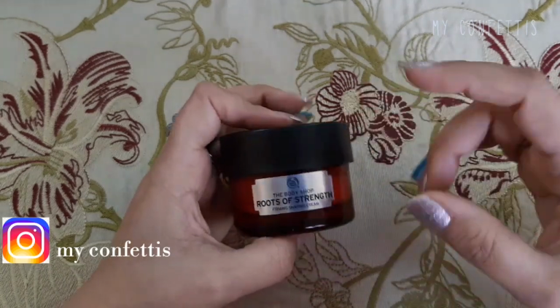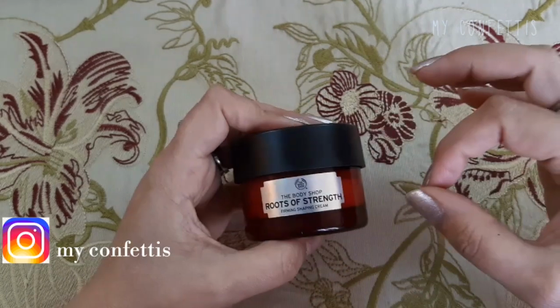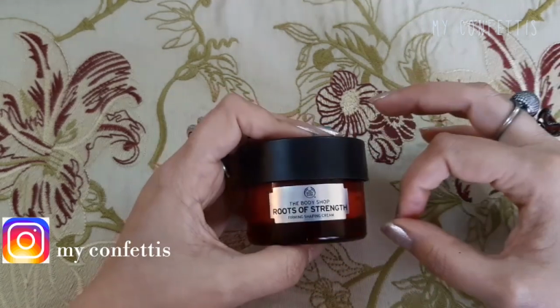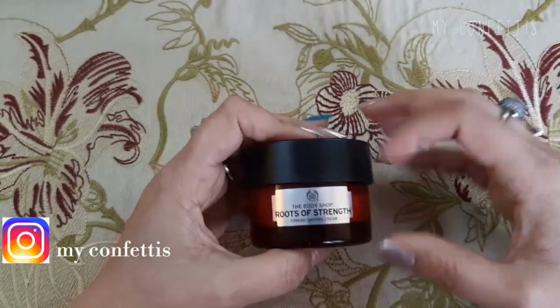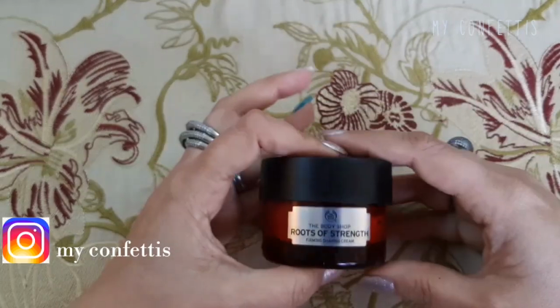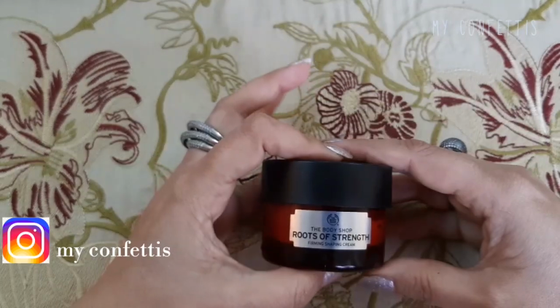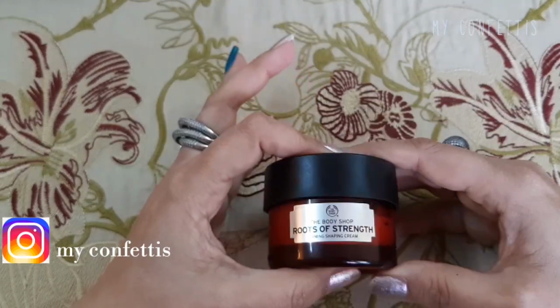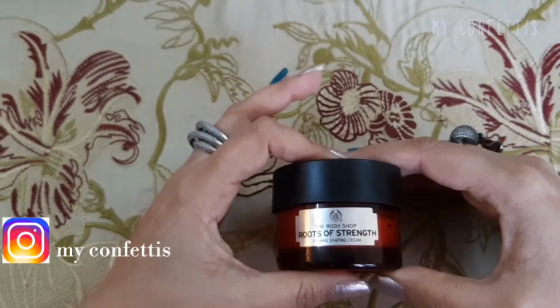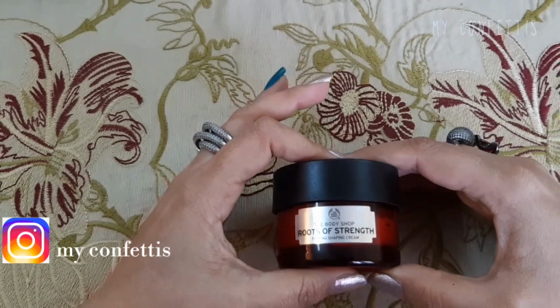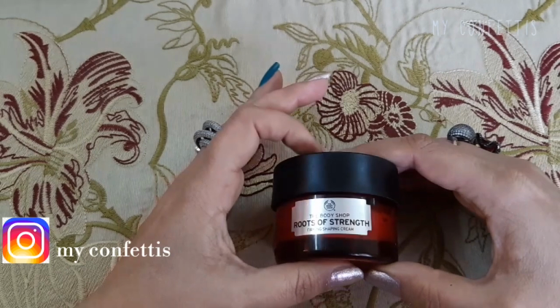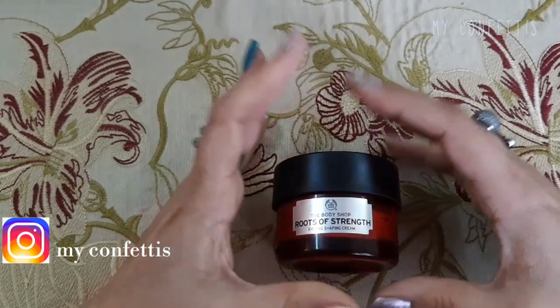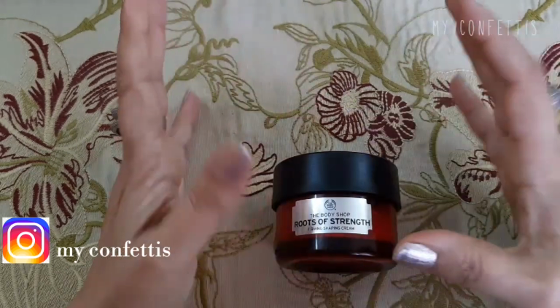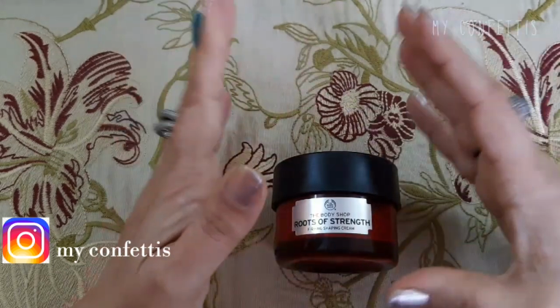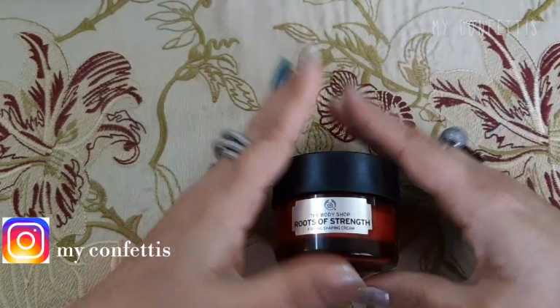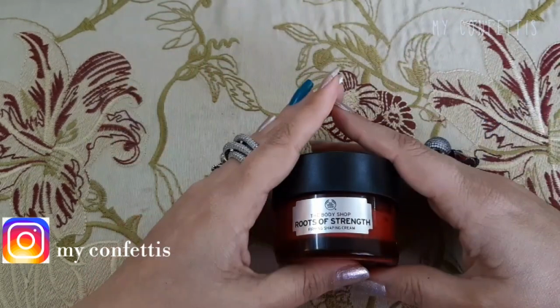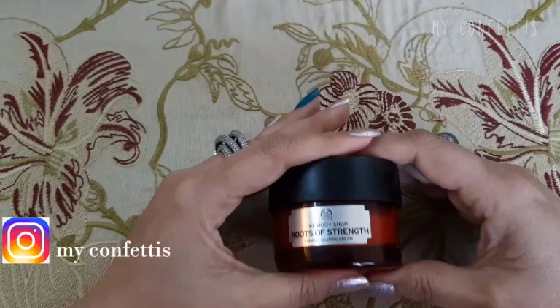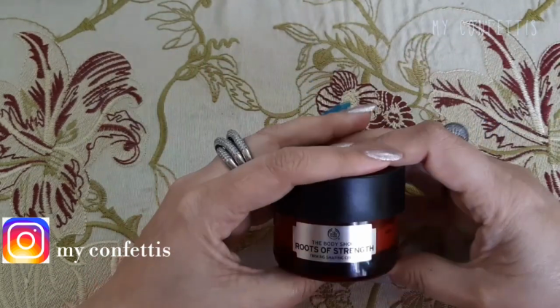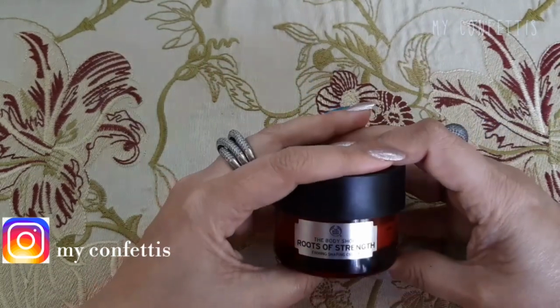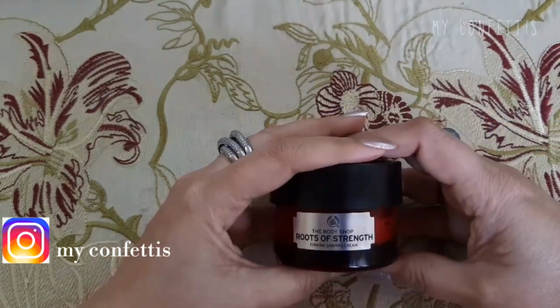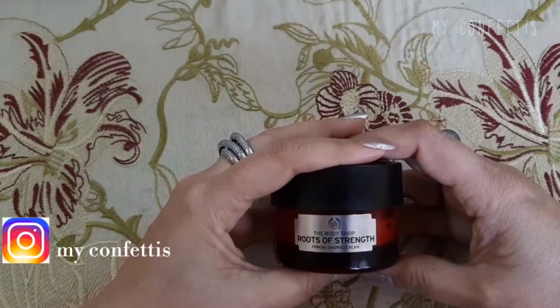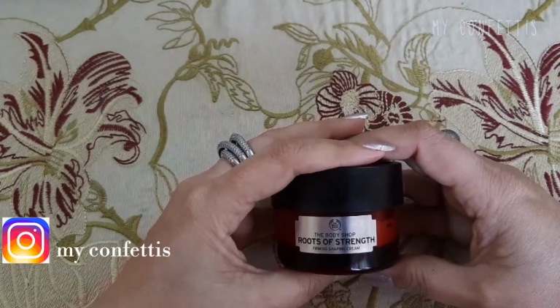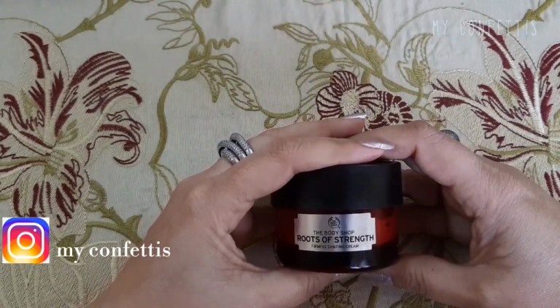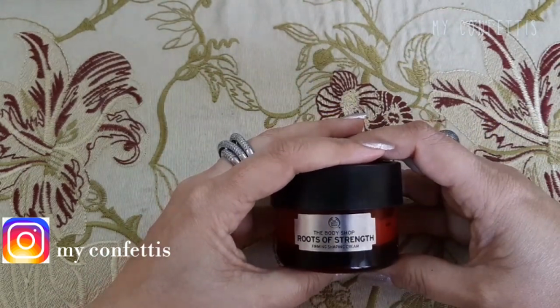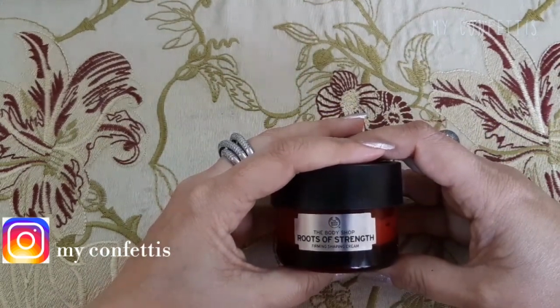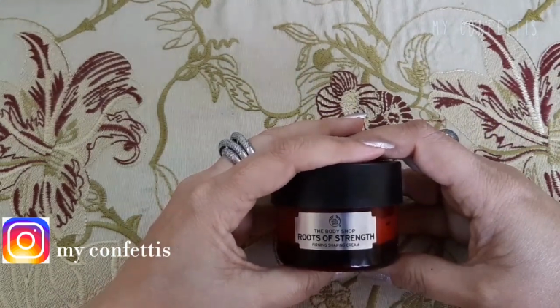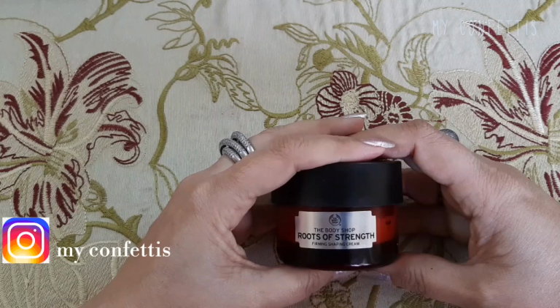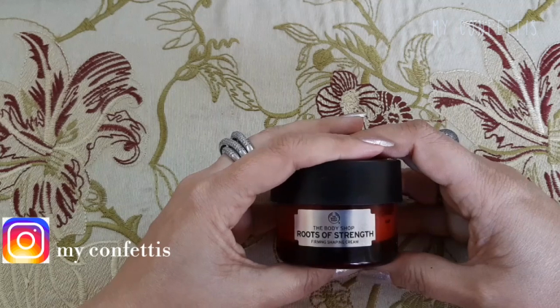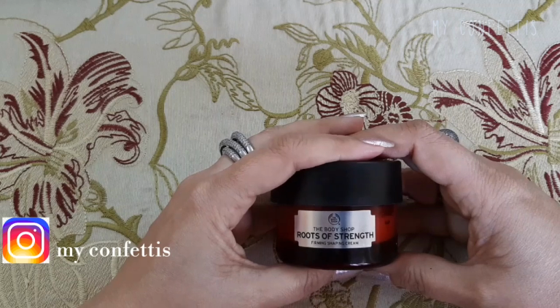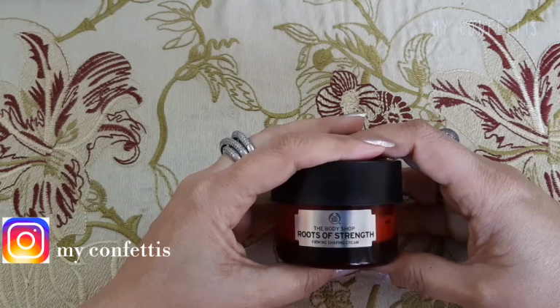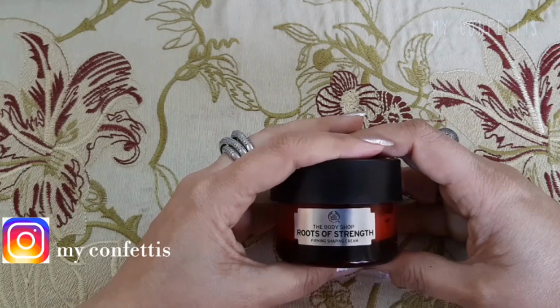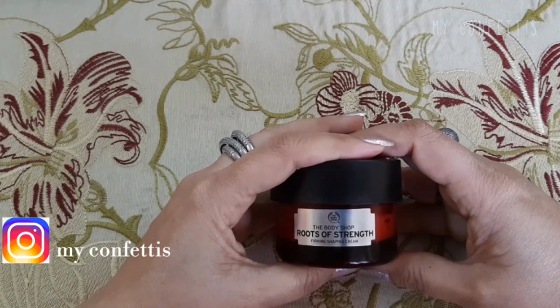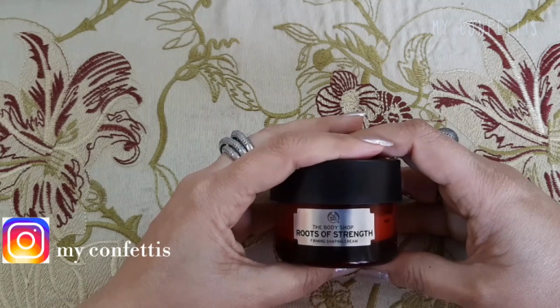उम्मीद है कि आपको आज का यह quick review अच्छा लगा होगा। इसके बहुत सारे messages आ रहे थे। Frankly speaking मैं sometimes भूल जाती हूँ कि मैंने किस चीज़ का review नहीं दिया।